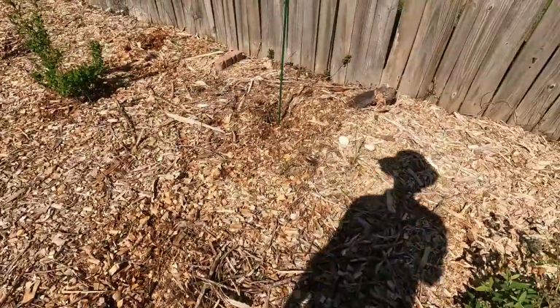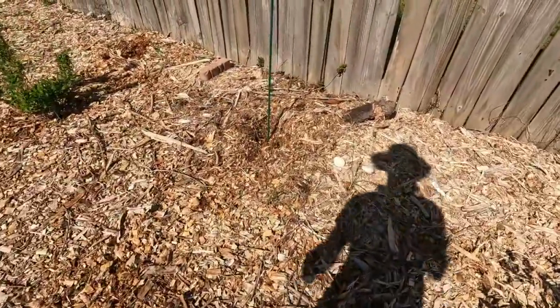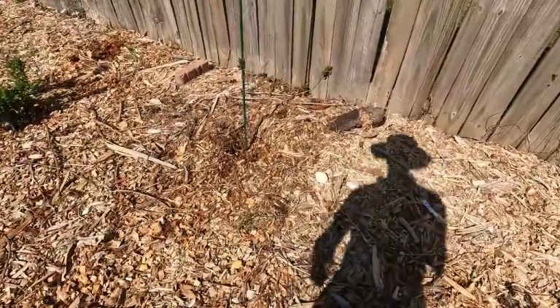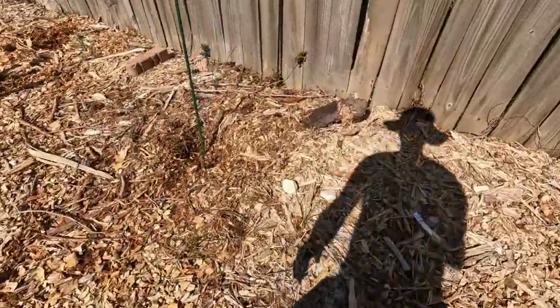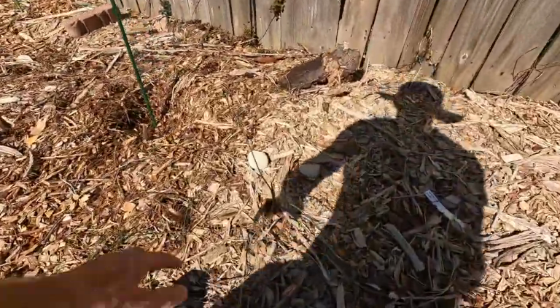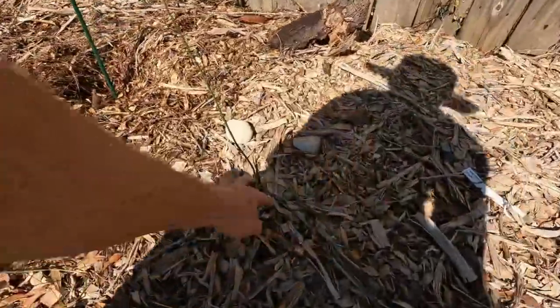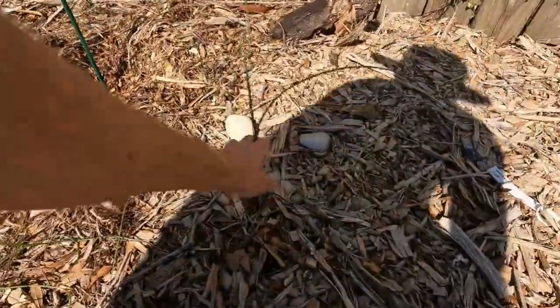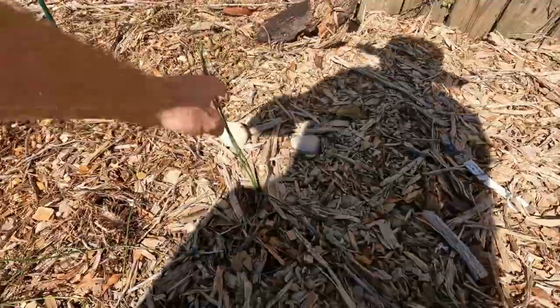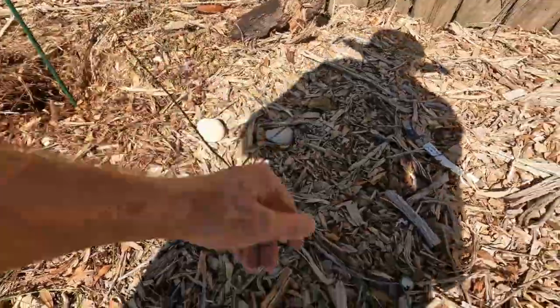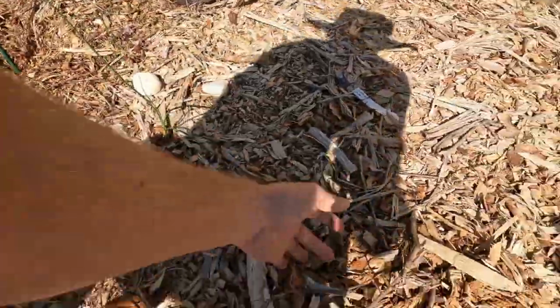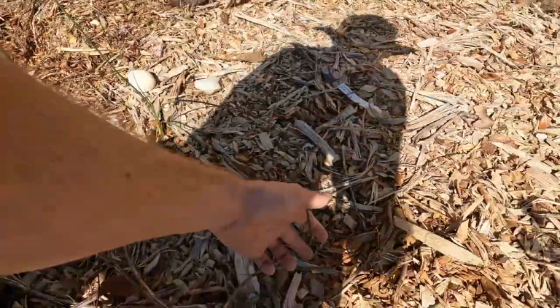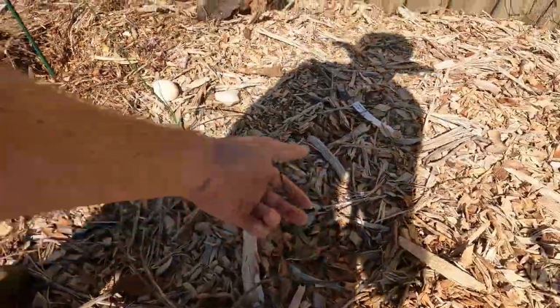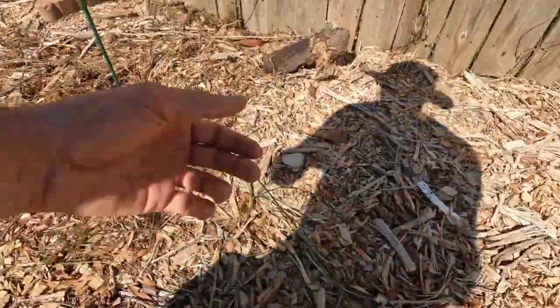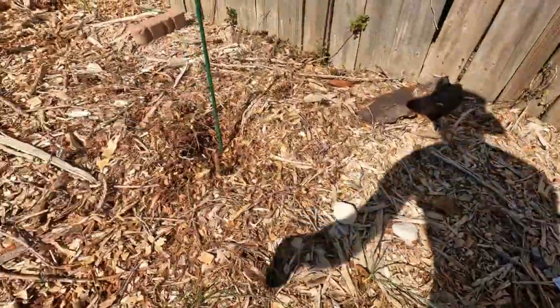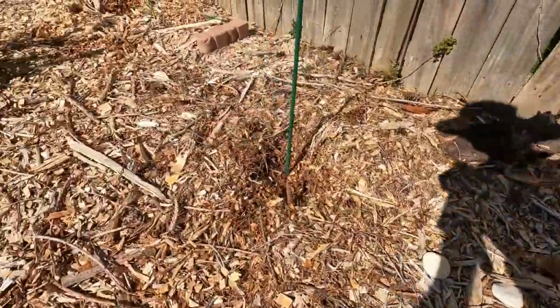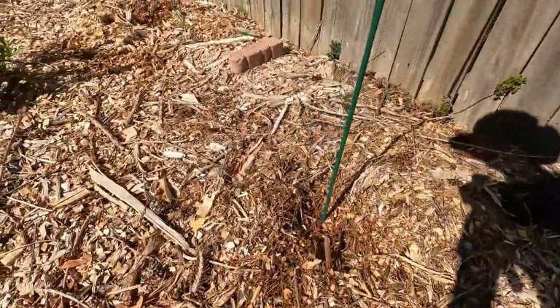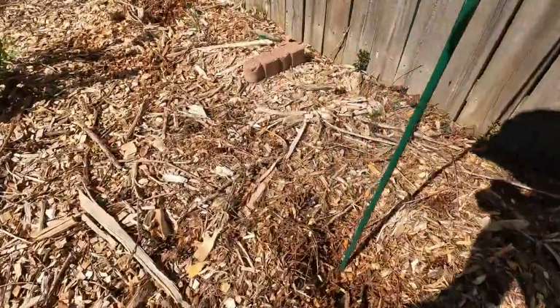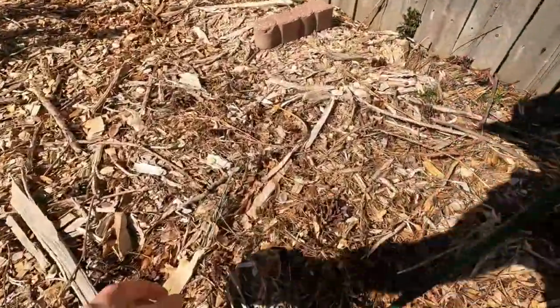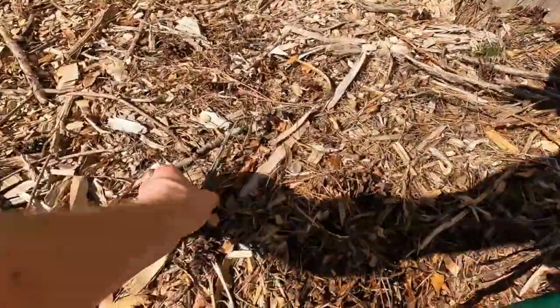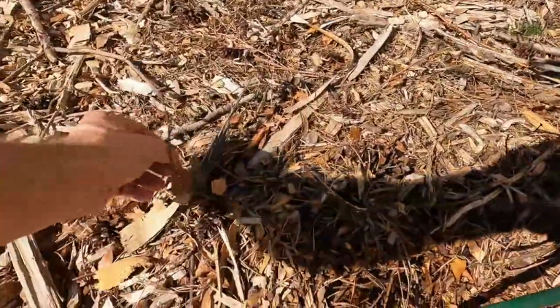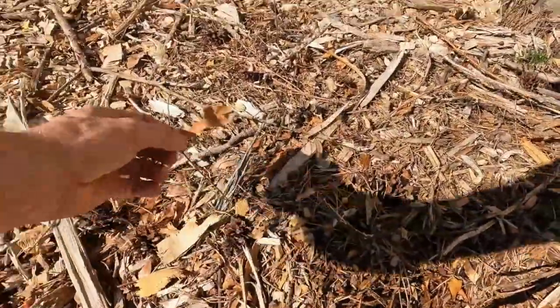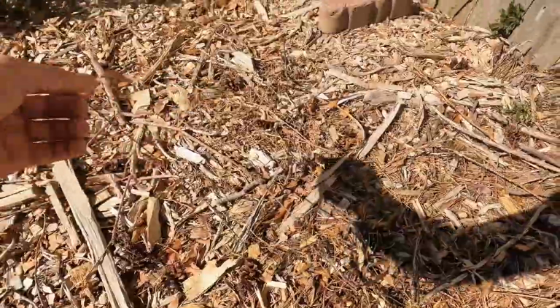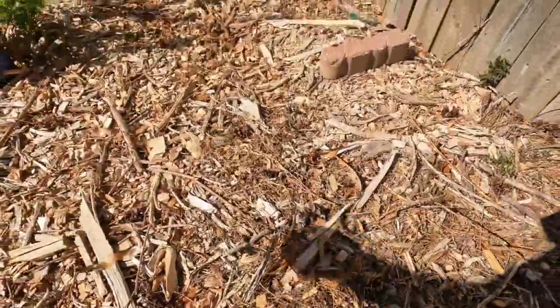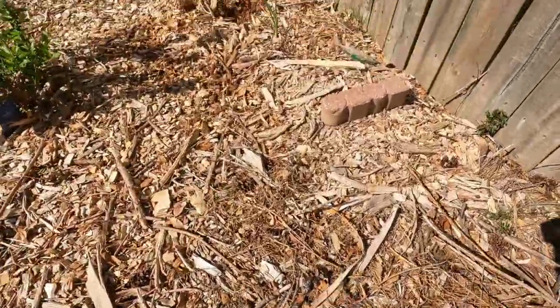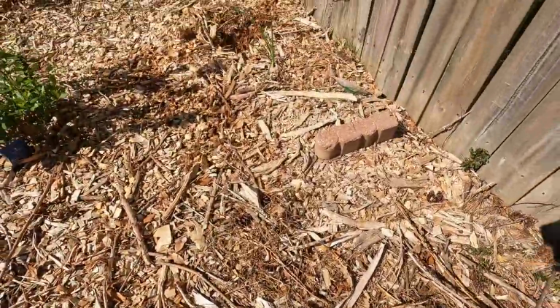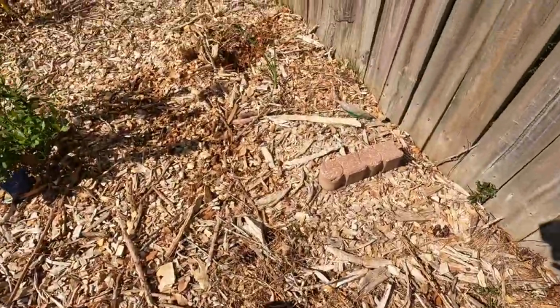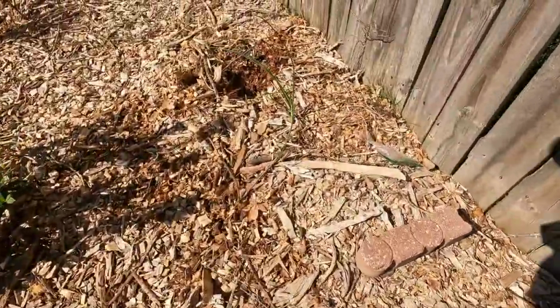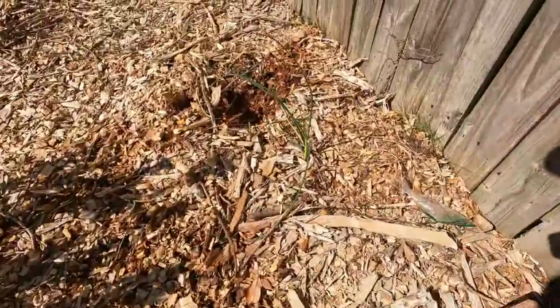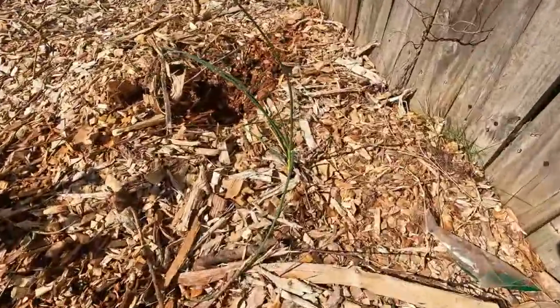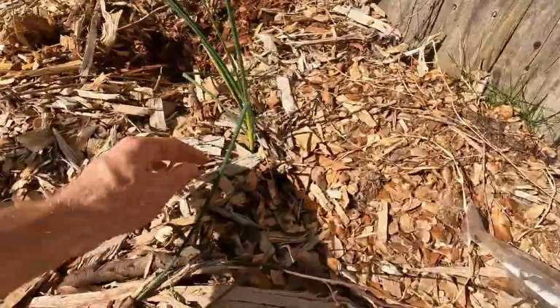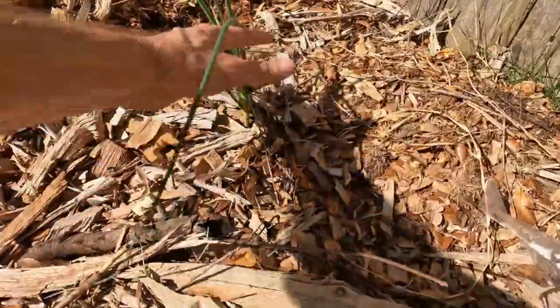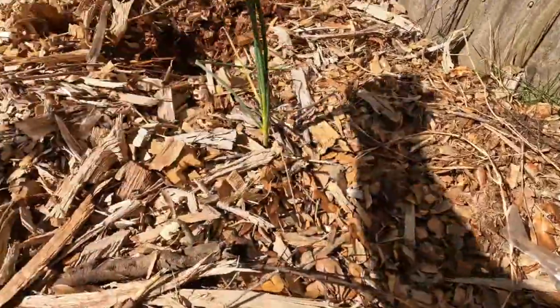And again we've got beans and onions, garlic. I'm not sure what these are — I think this is an onion, randomly planted. Toss them on the ground, they grow. Onions.